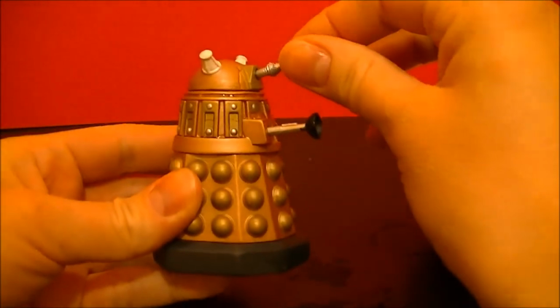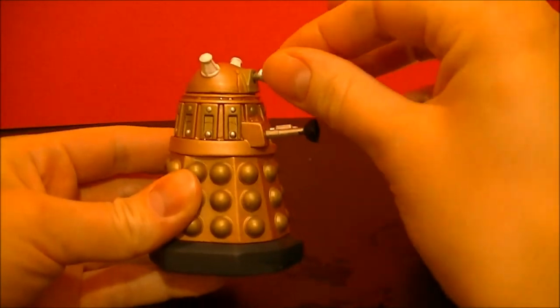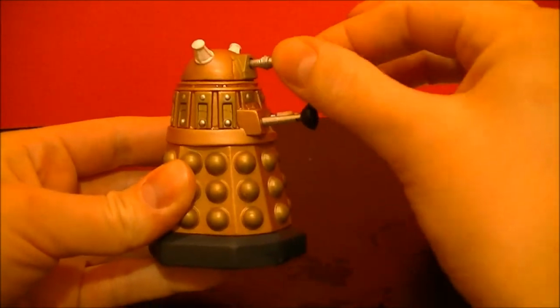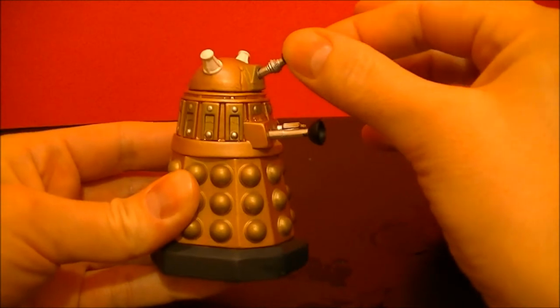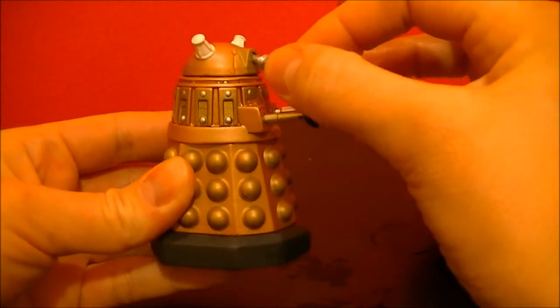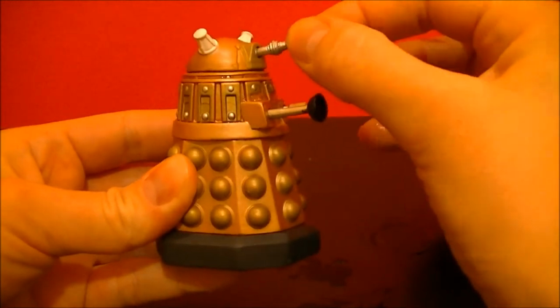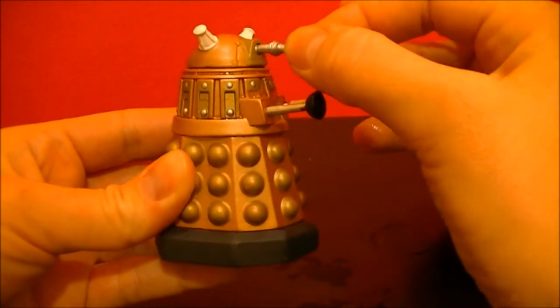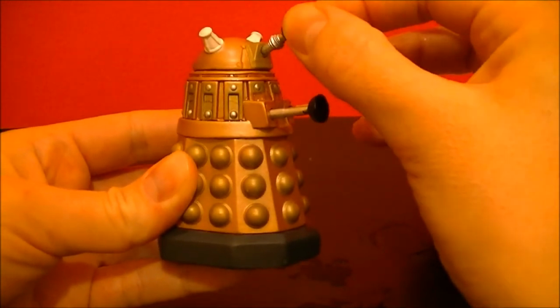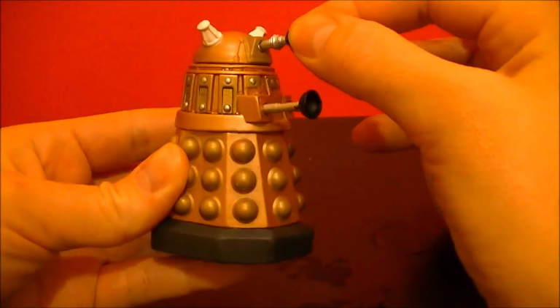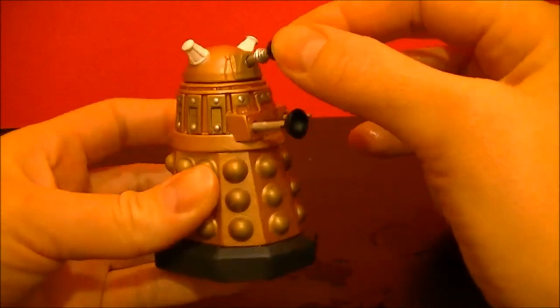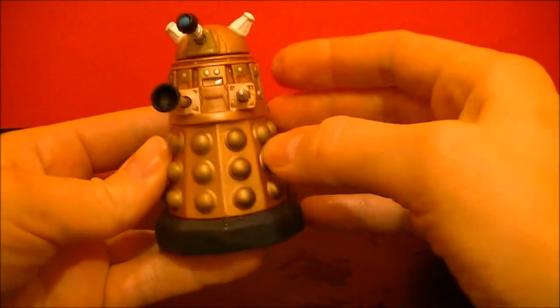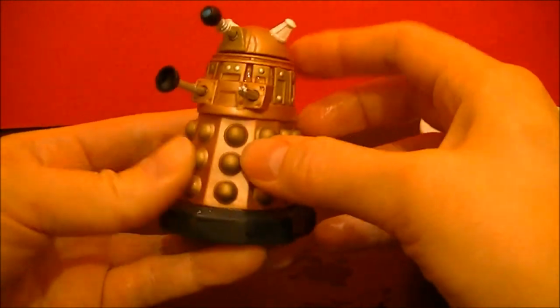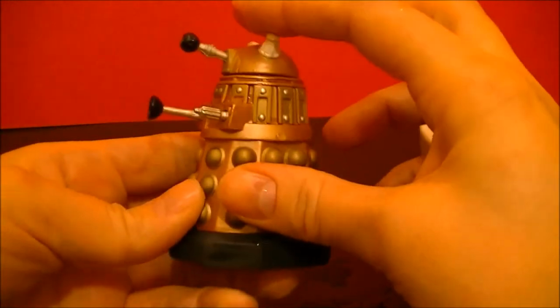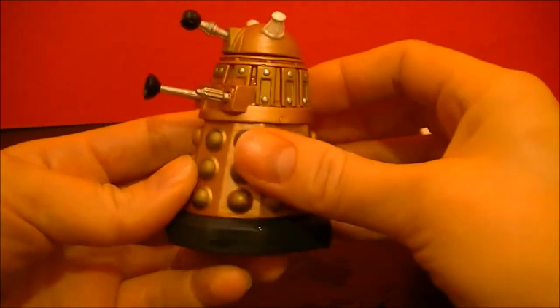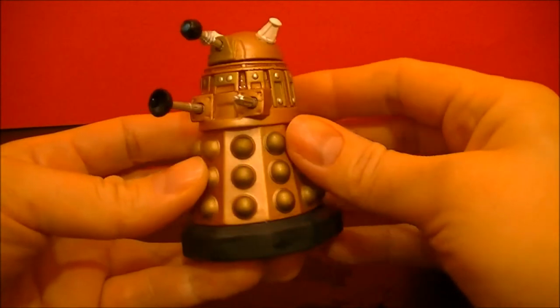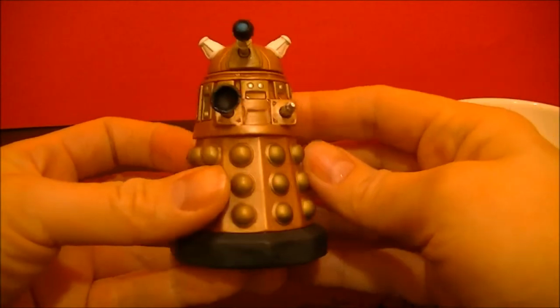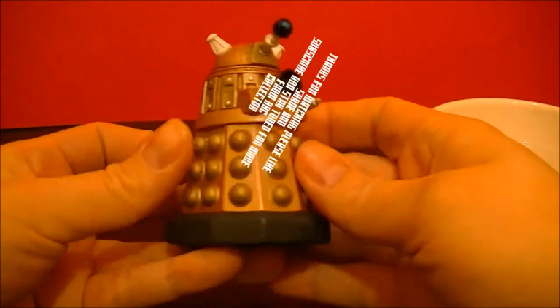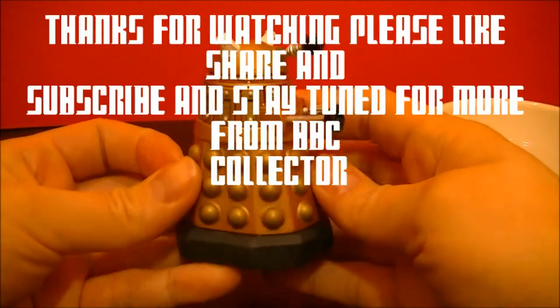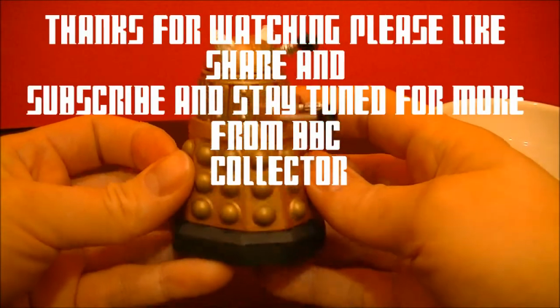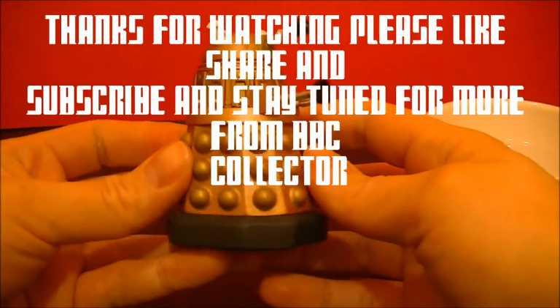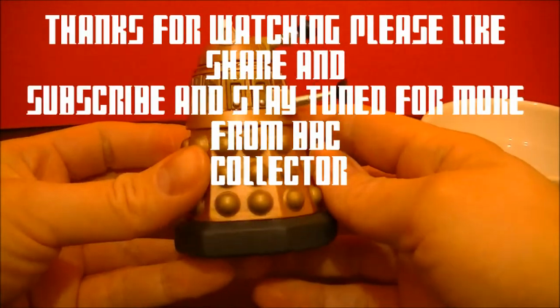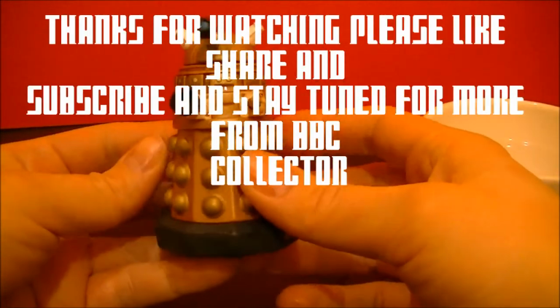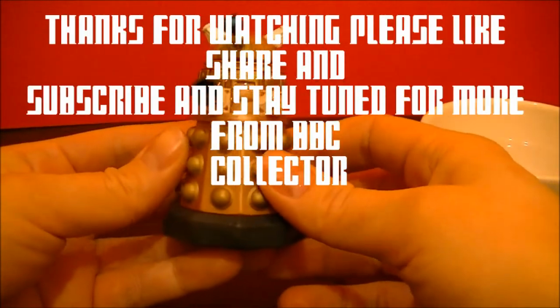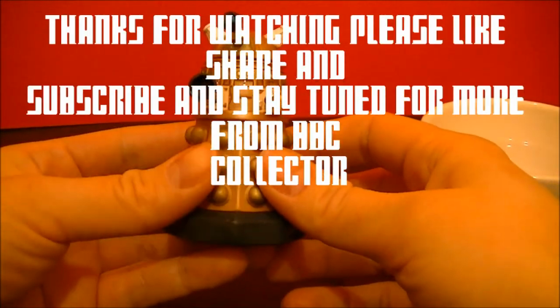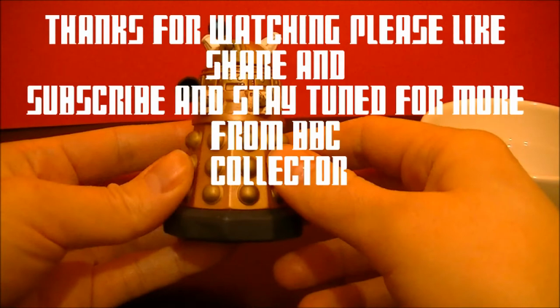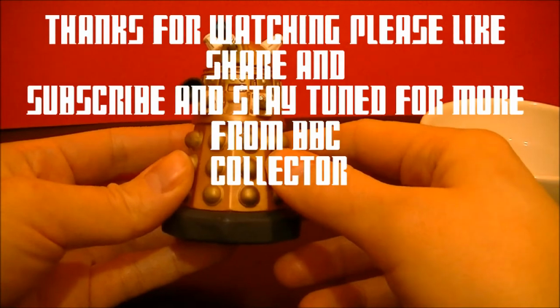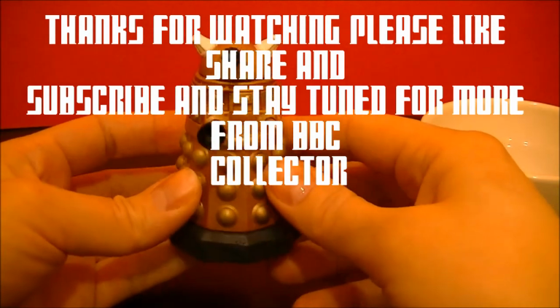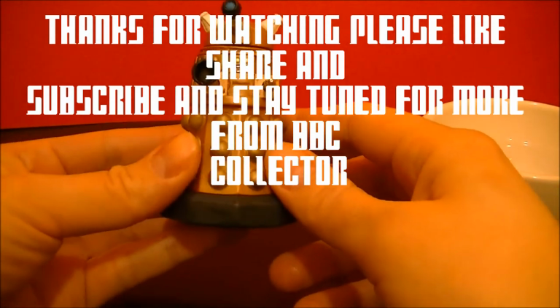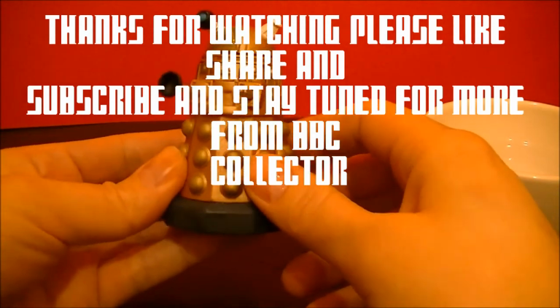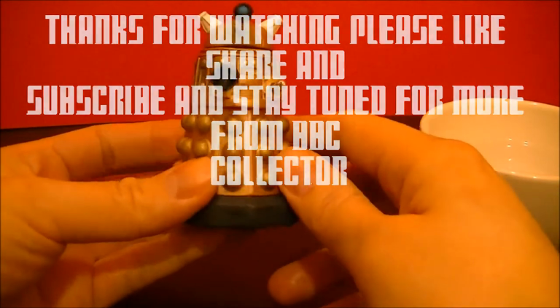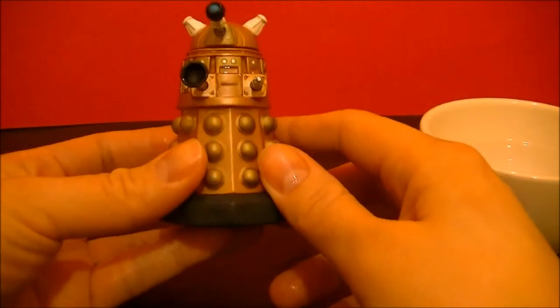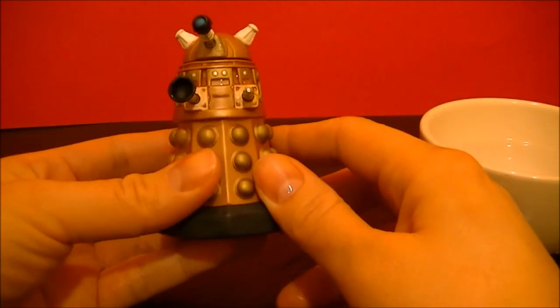You can still move the parts around here. Pretty cool. Alright, thanks for watching, and stay tuned to see more from BBC Collector.